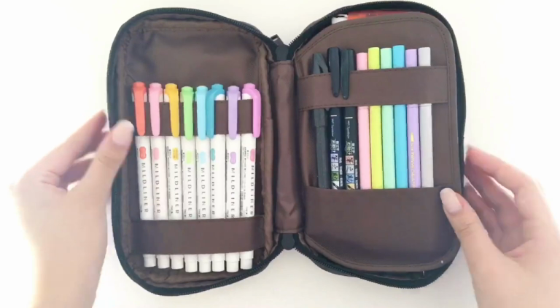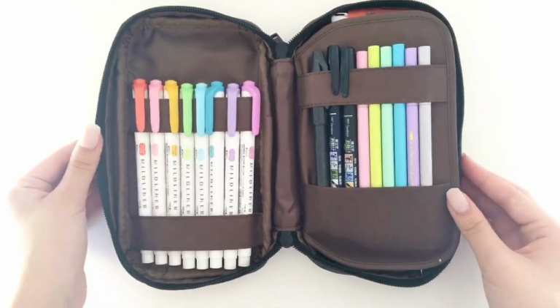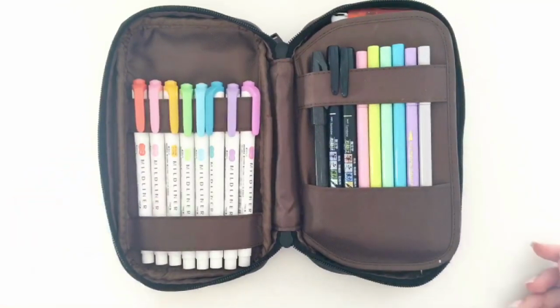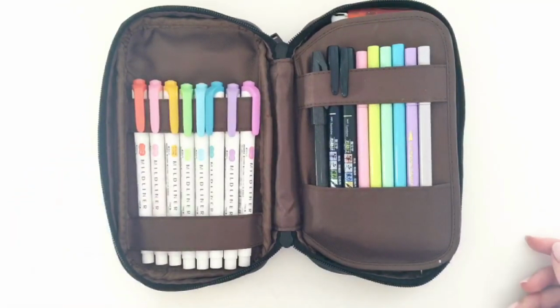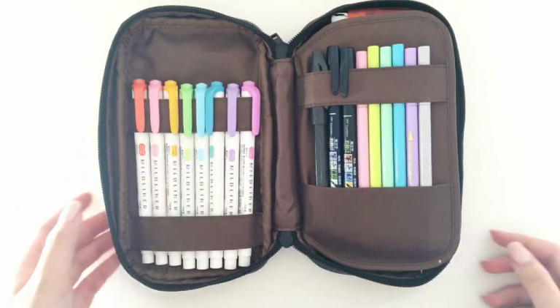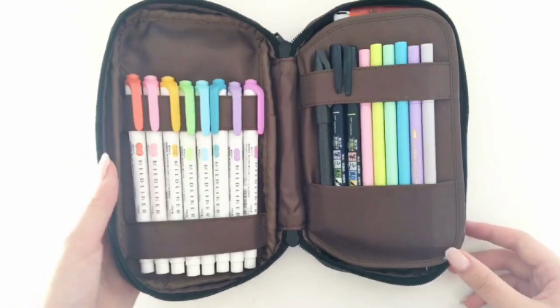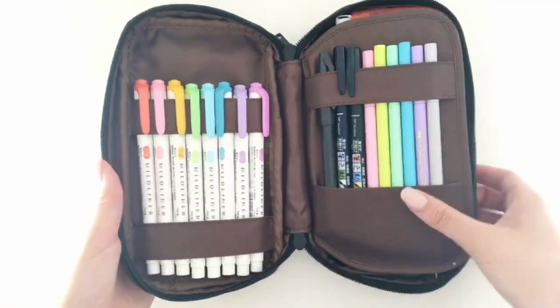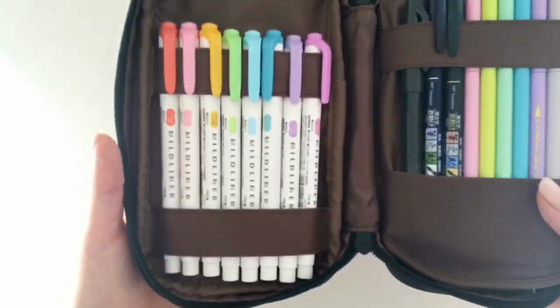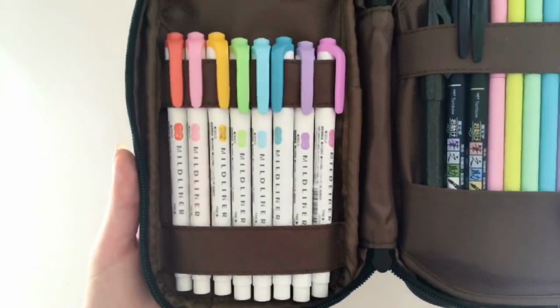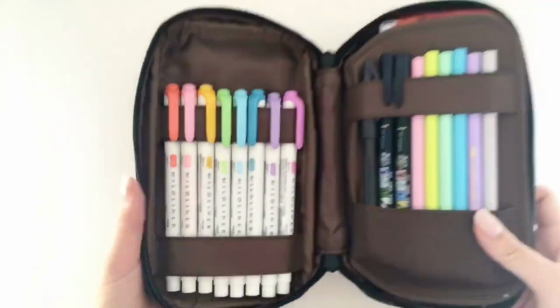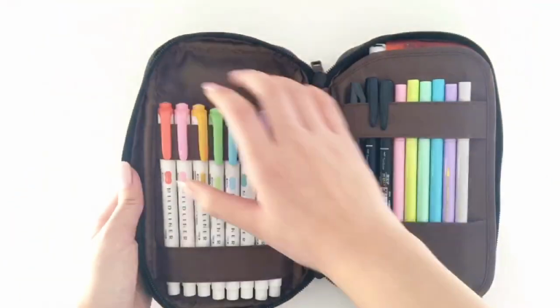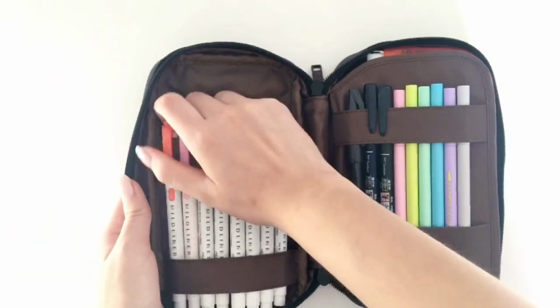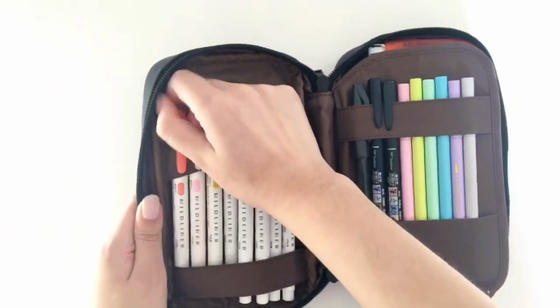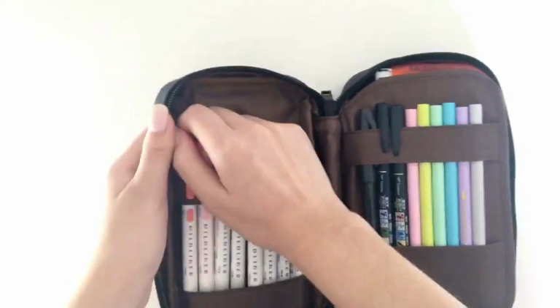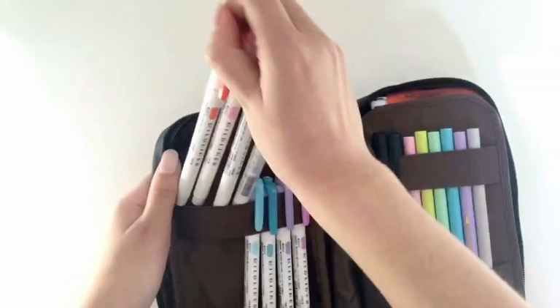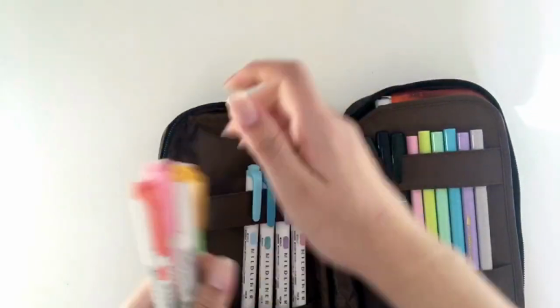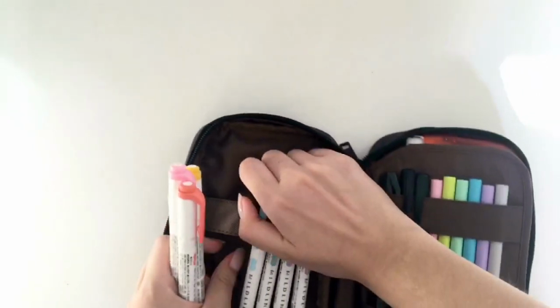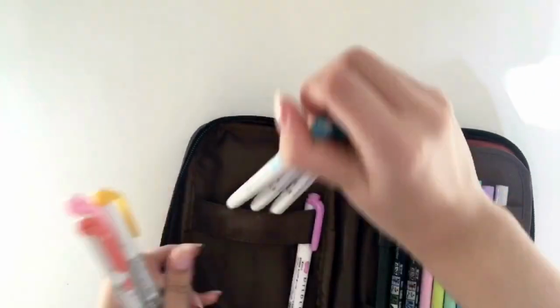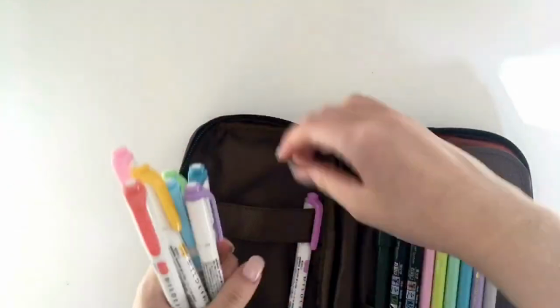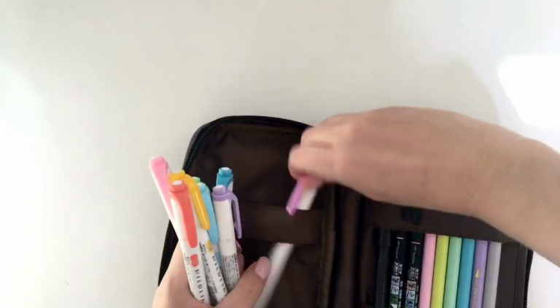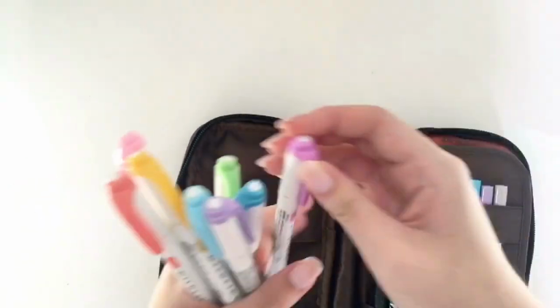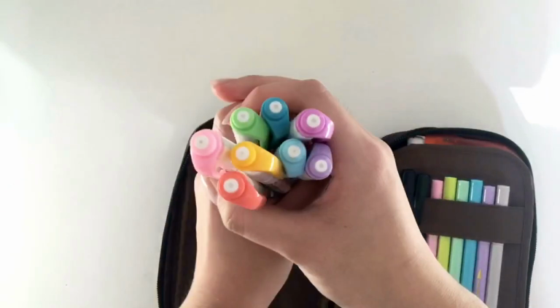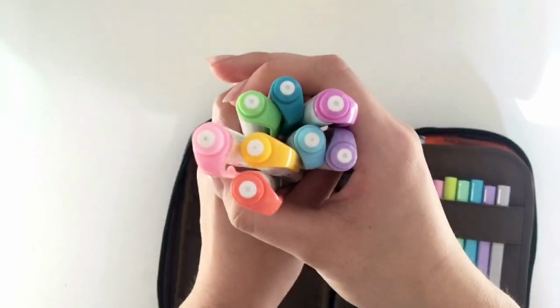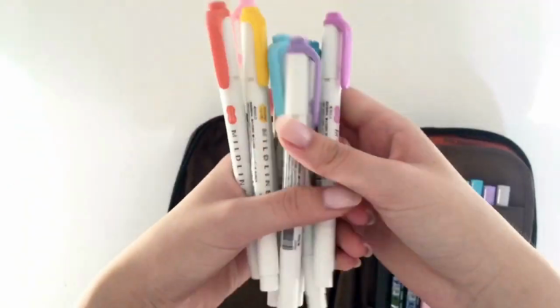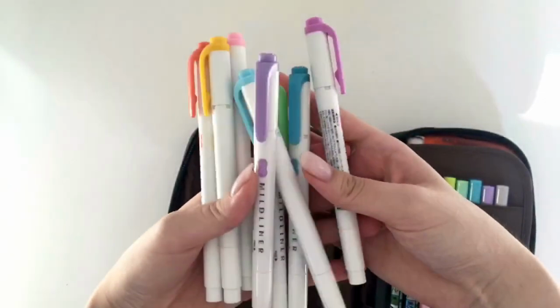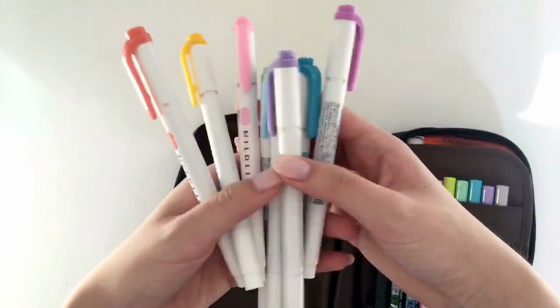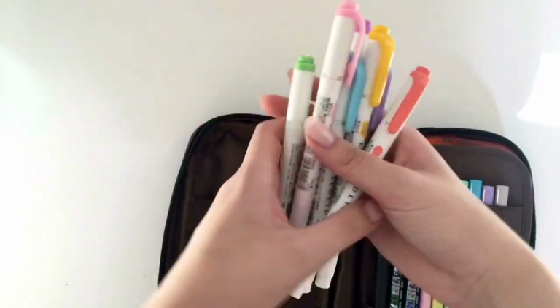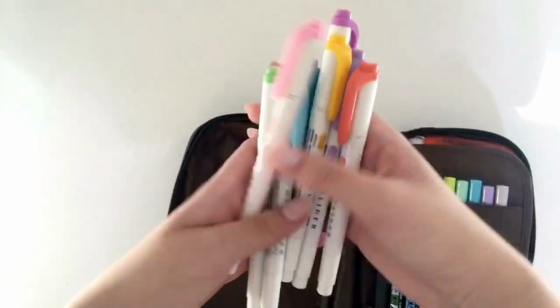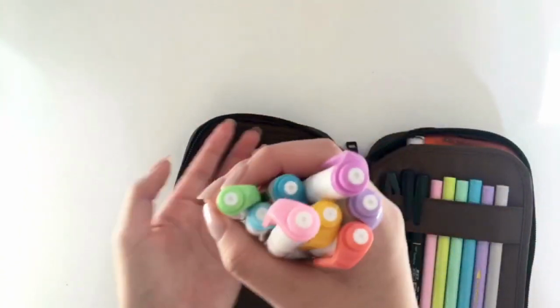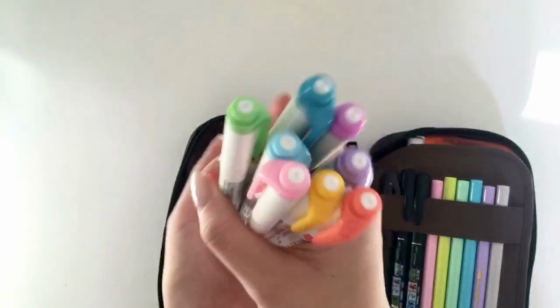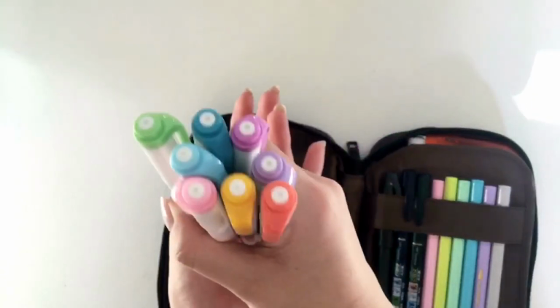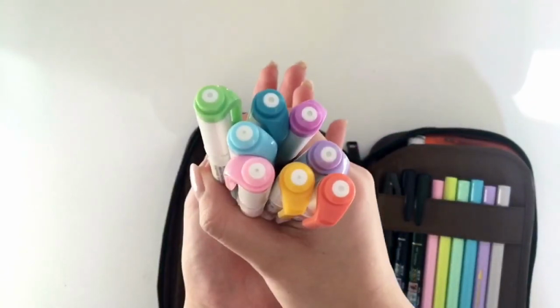When you open my pencil case, this is what it looks like. In the first pocket I have my mildliners — I absolutely love mildliners. I use them all the time for my notes, so I switch out the colors once in a while, and these are the colors I have right now.